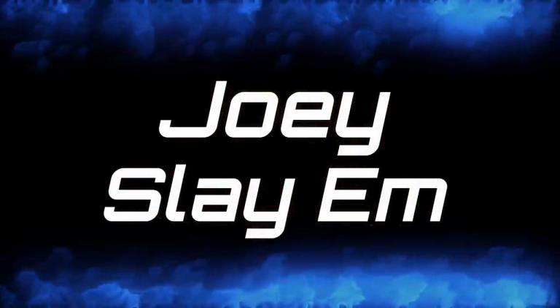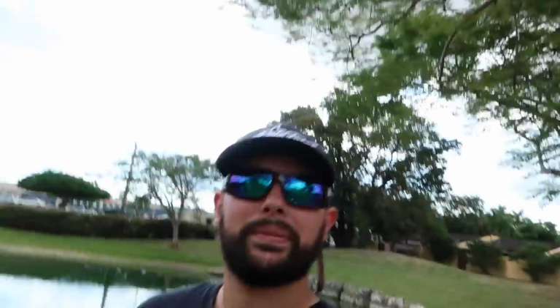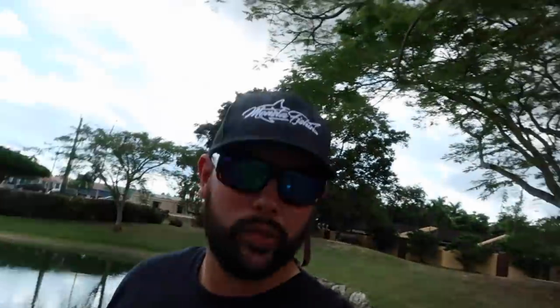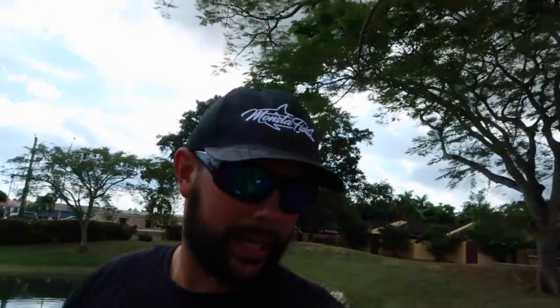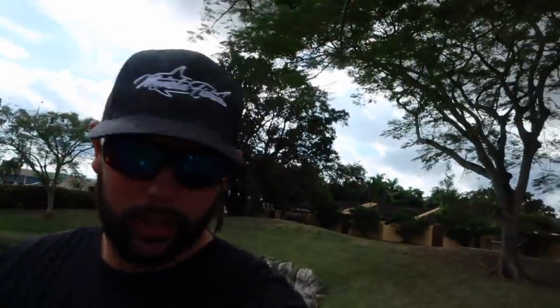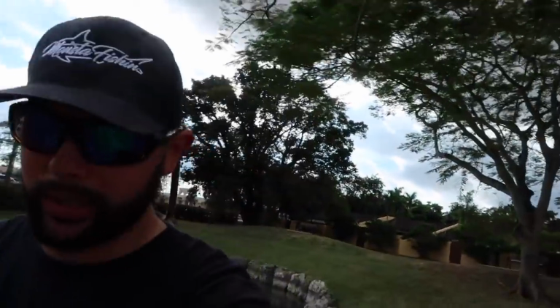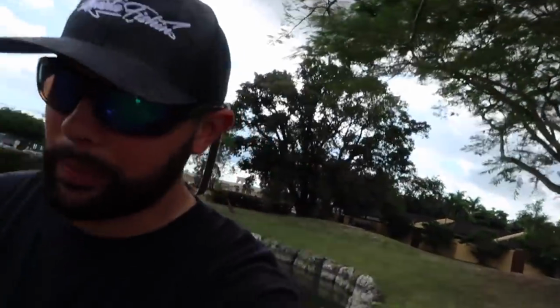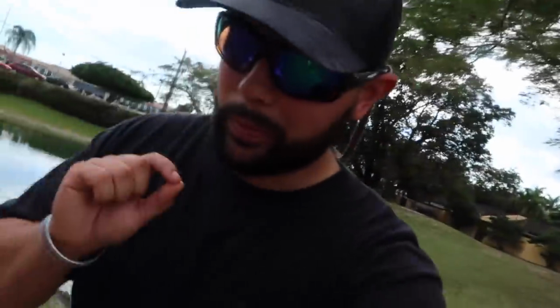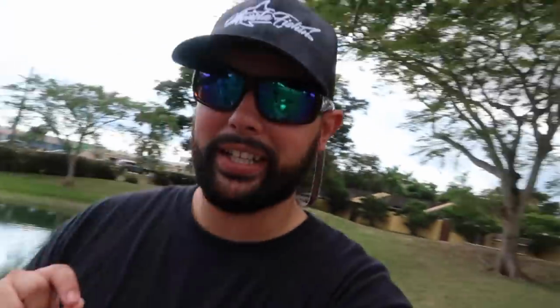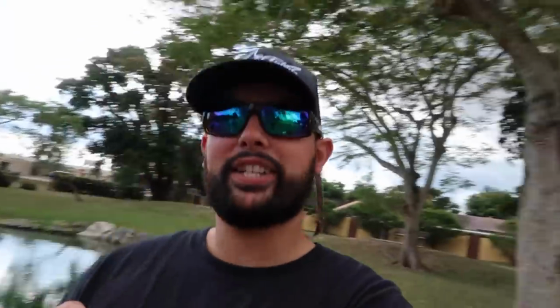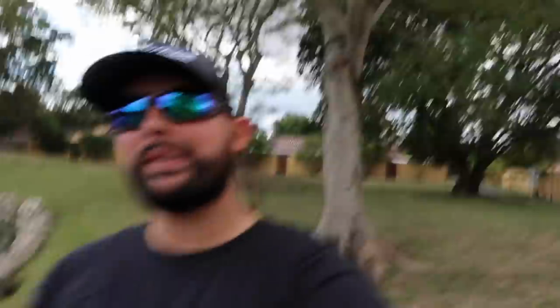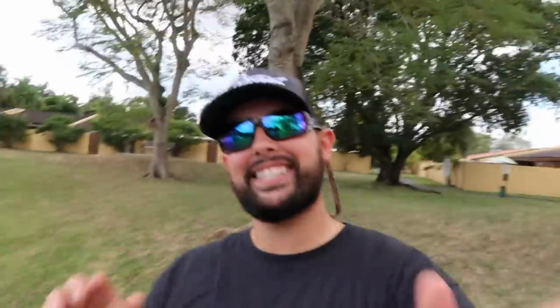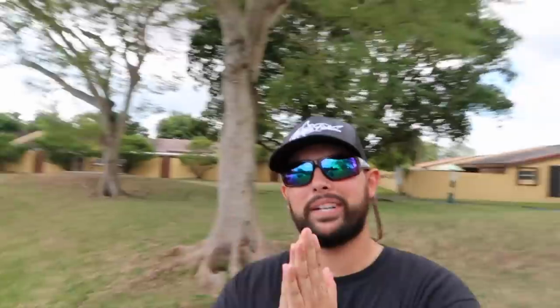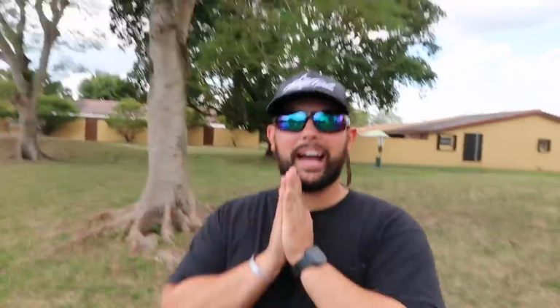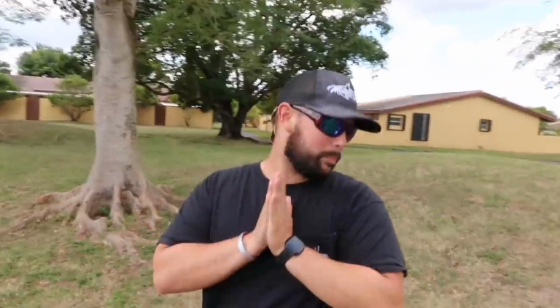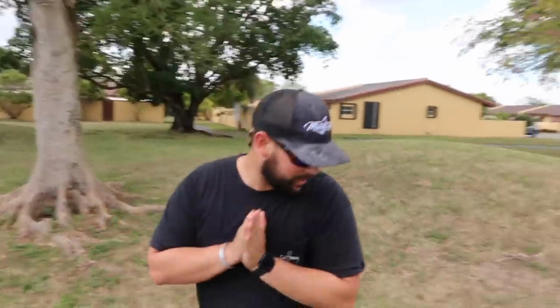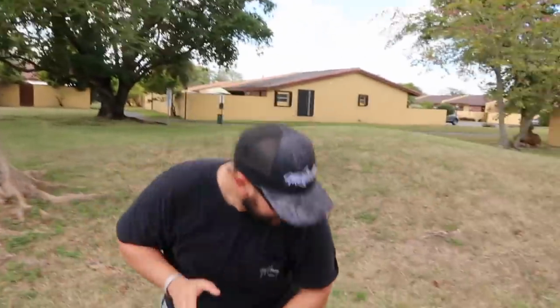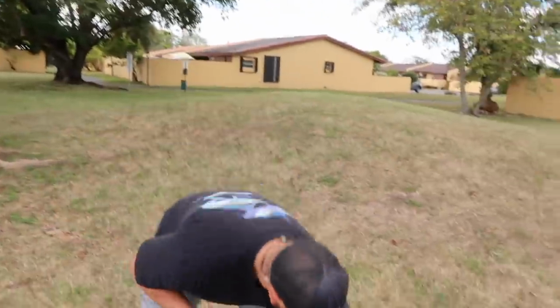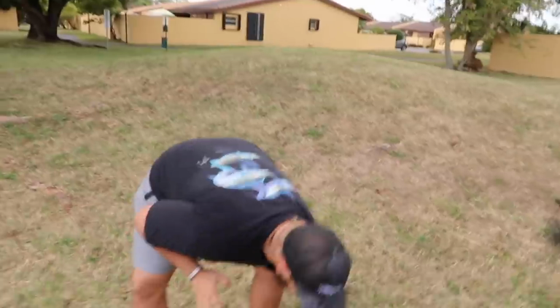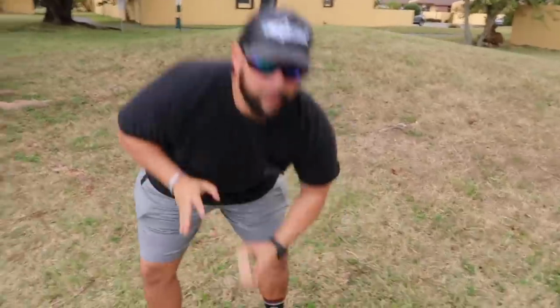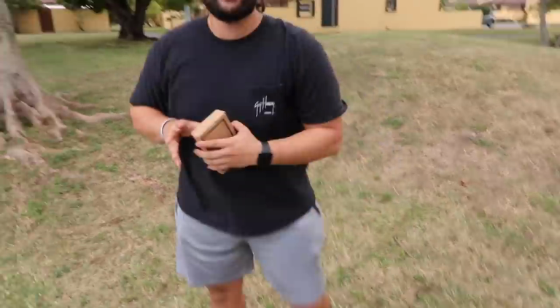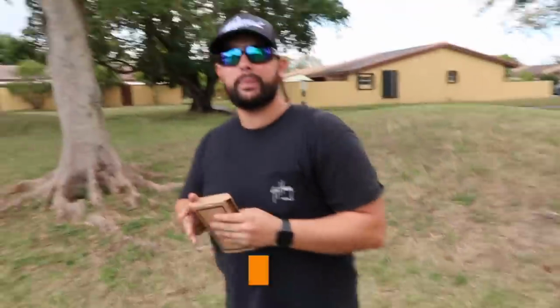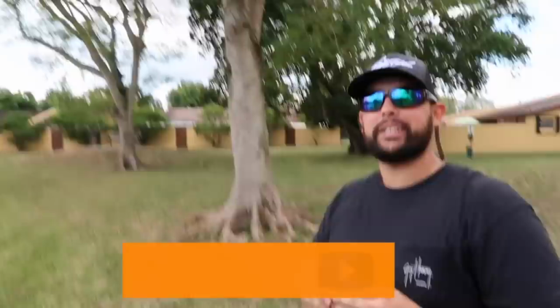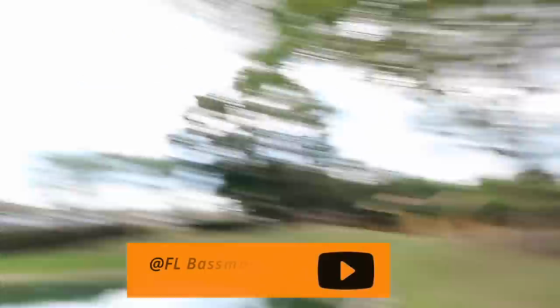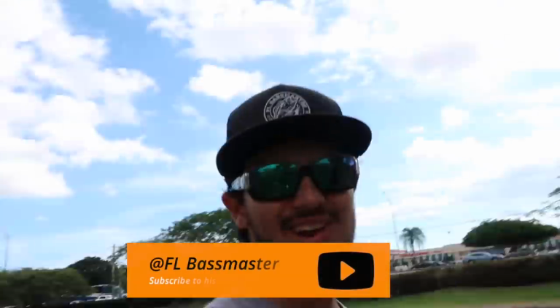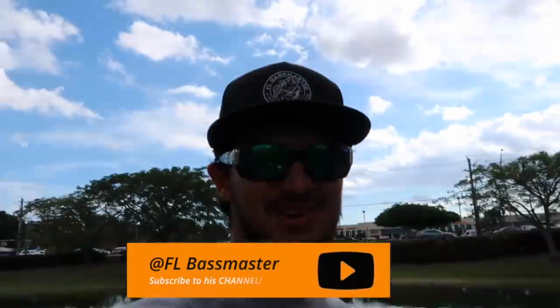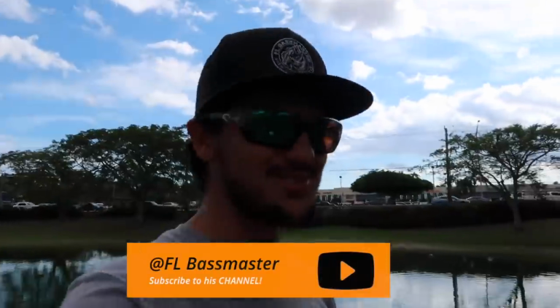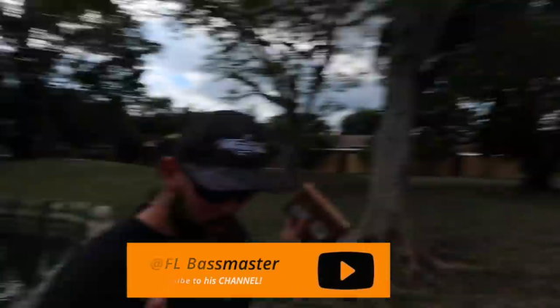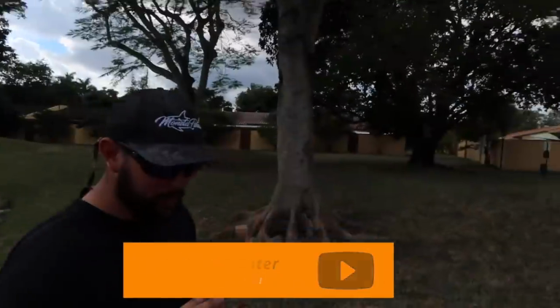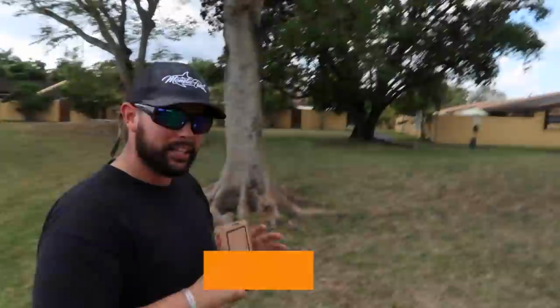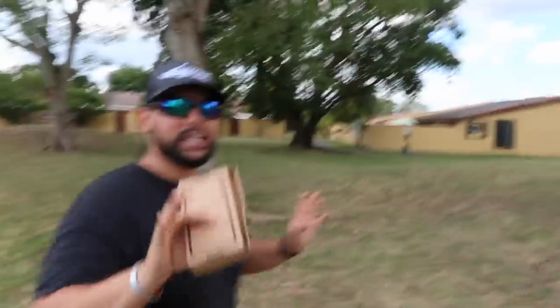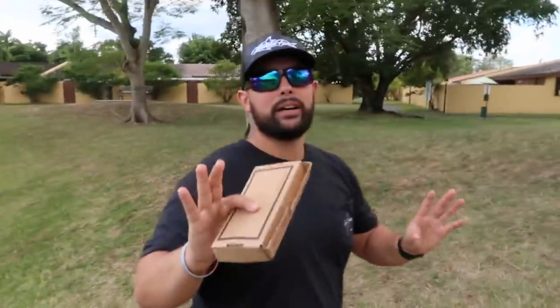What up, Slayers? We're back out here with another episode, but it's going to be insane because I have my buddy F.O. Bassmaster behind the camera. Hello, everybody. Check him out.